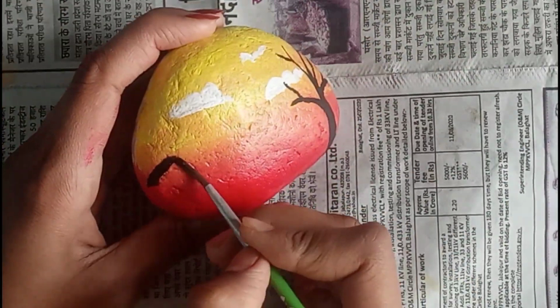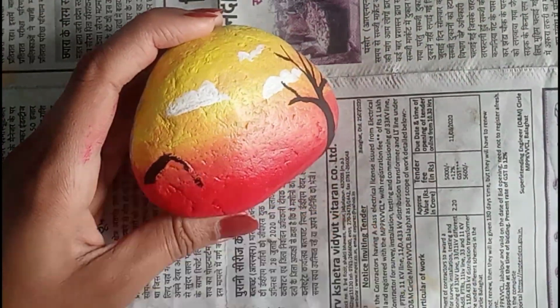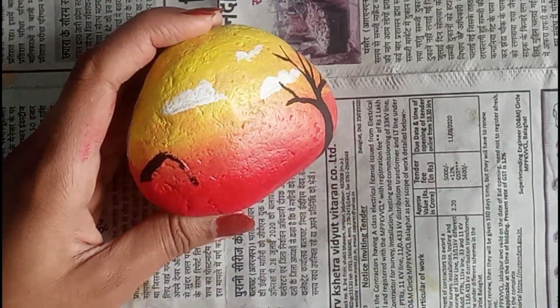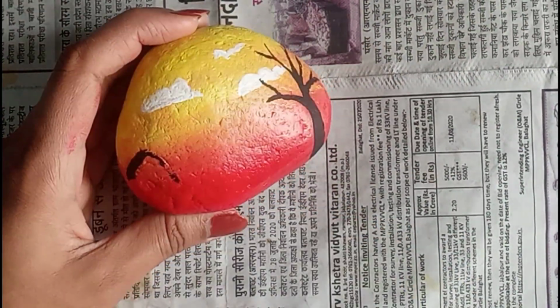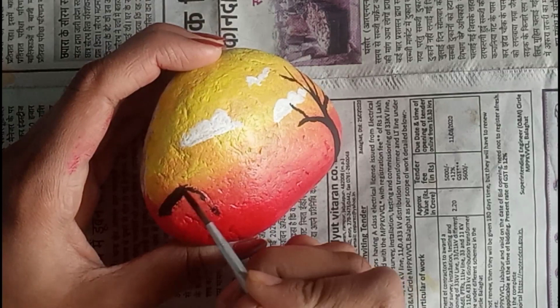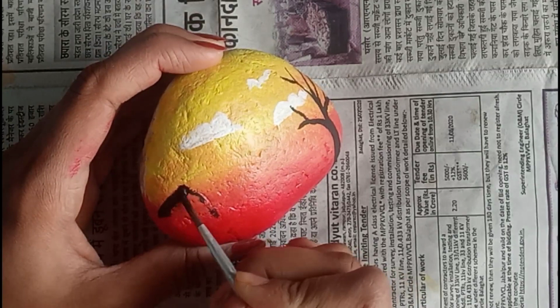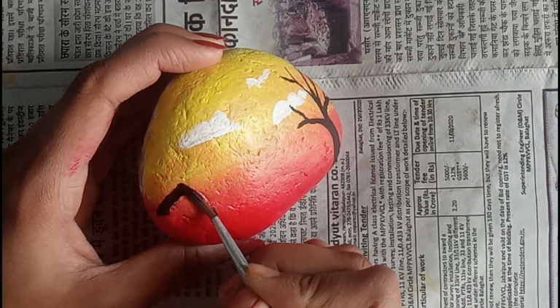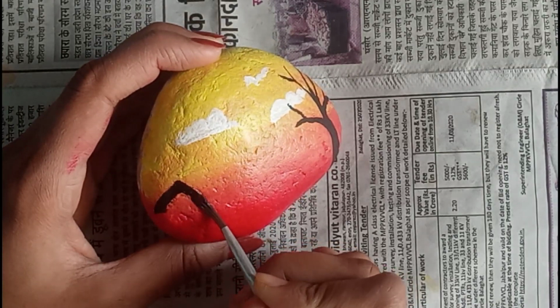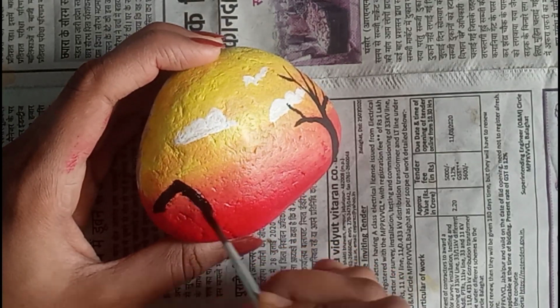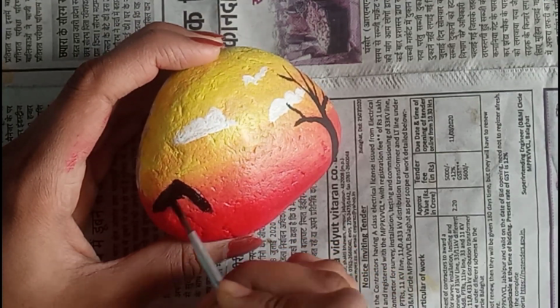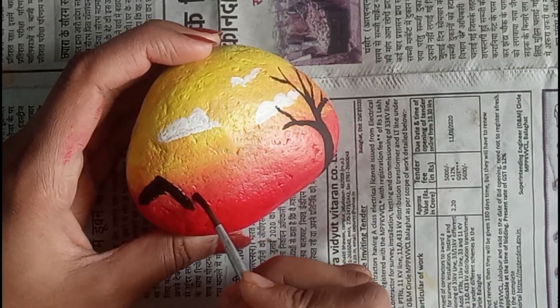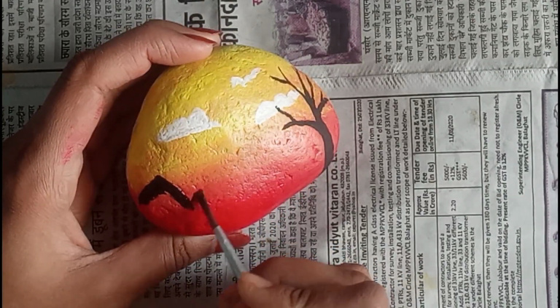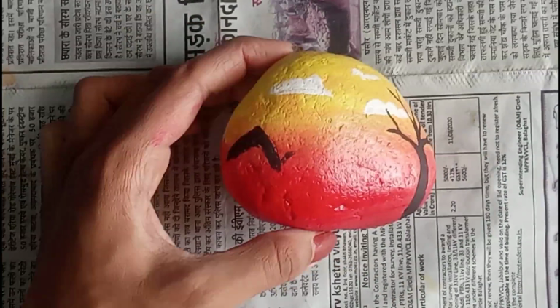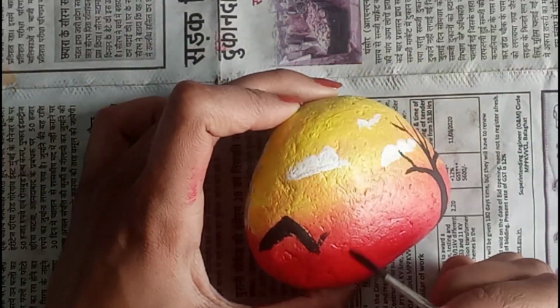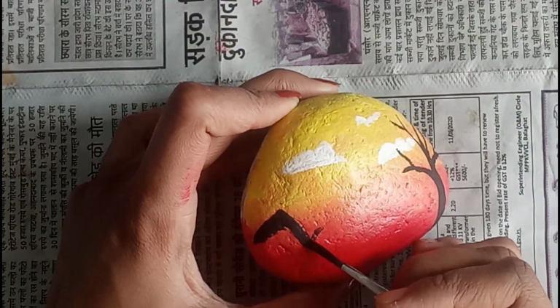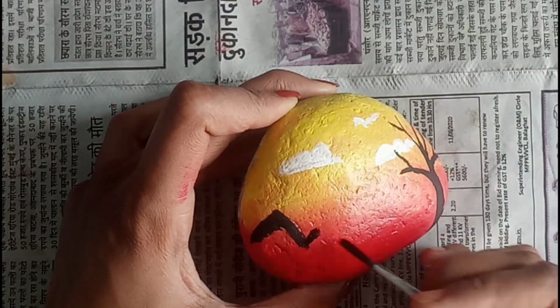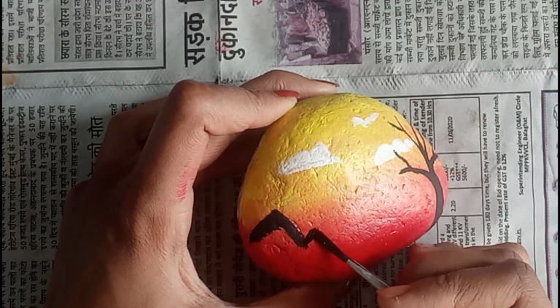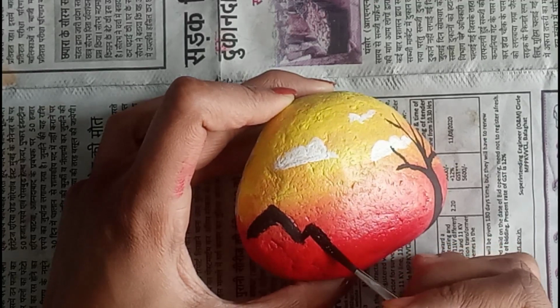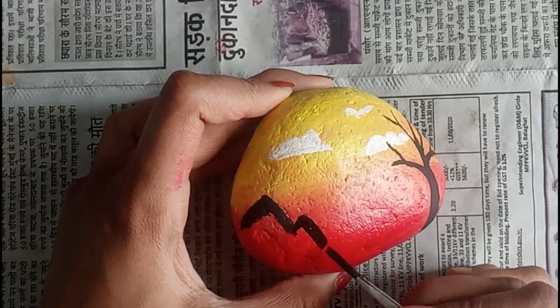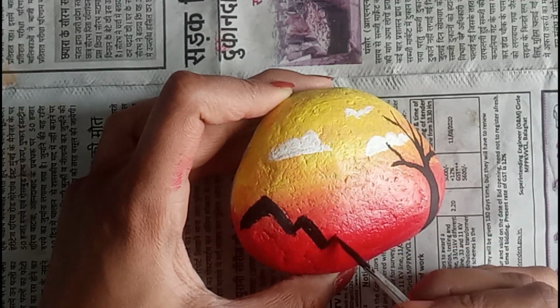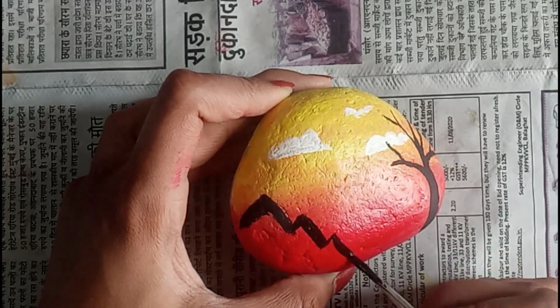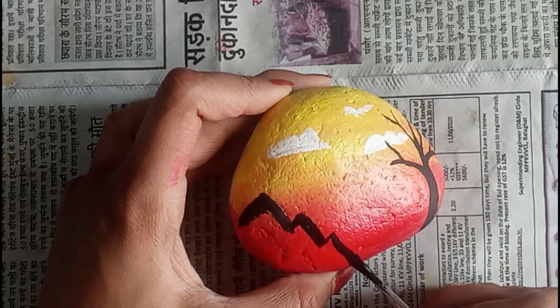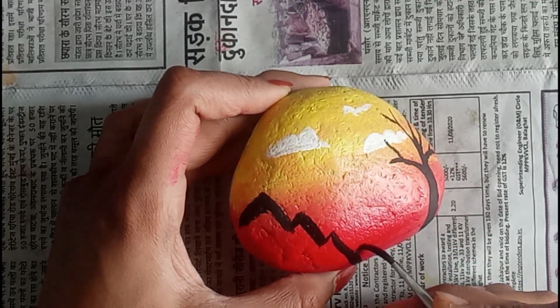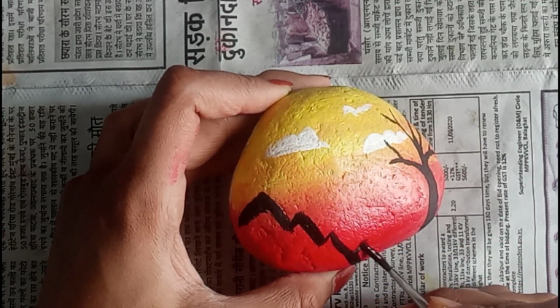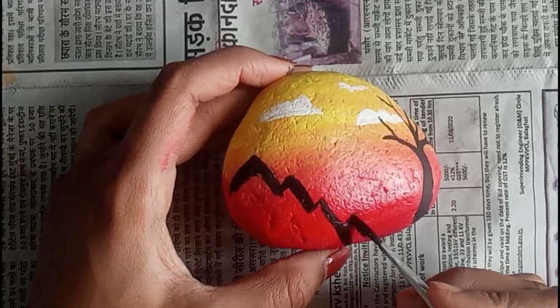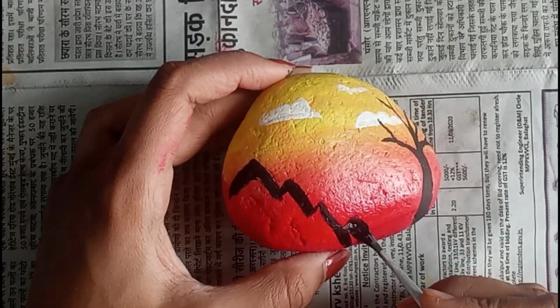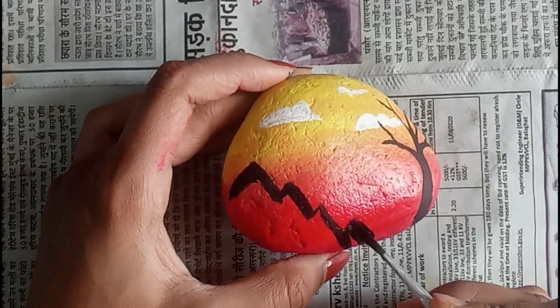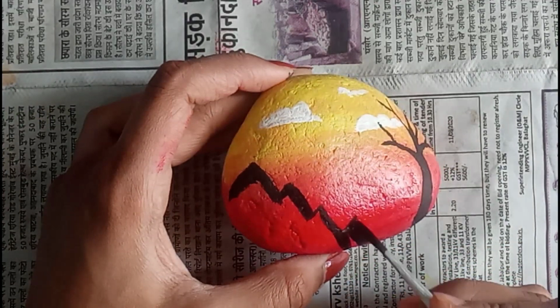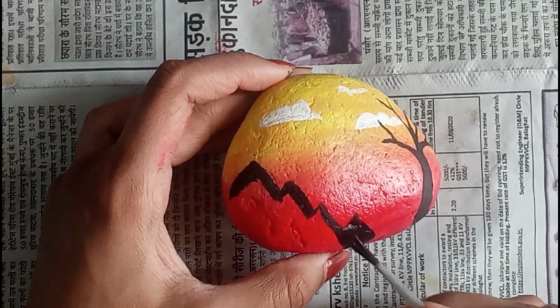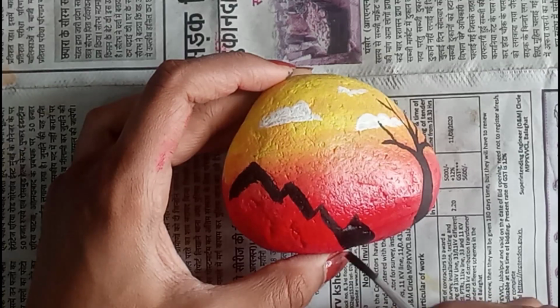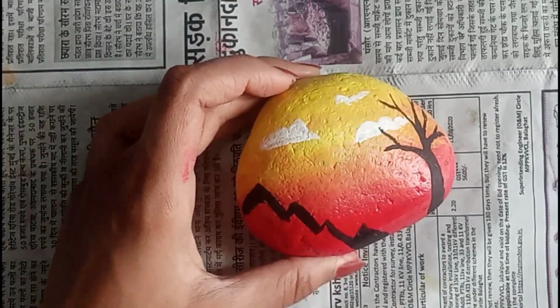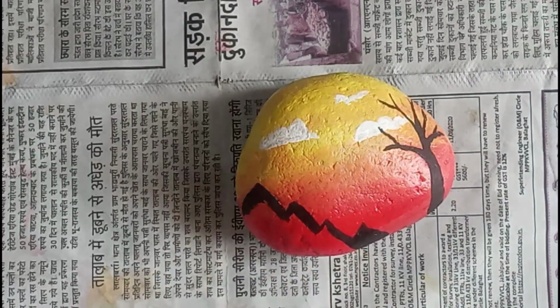Now I am going to draw some mountains here to fill it up. Isn't it really easy to make, guys? You just have to create a simple mountain shape, and painting is so easy — but it looks creative, right?